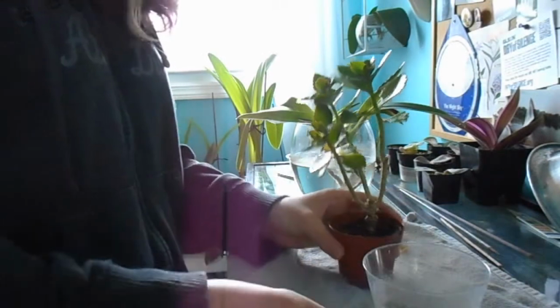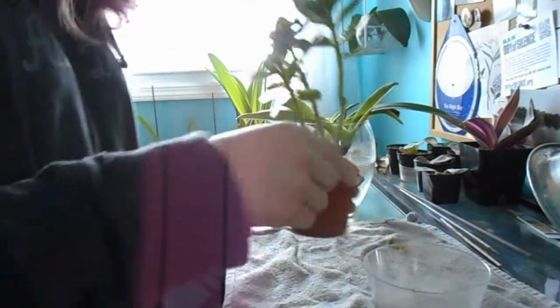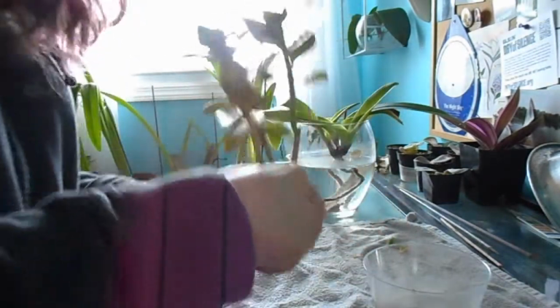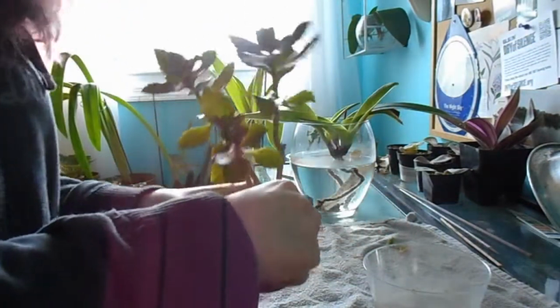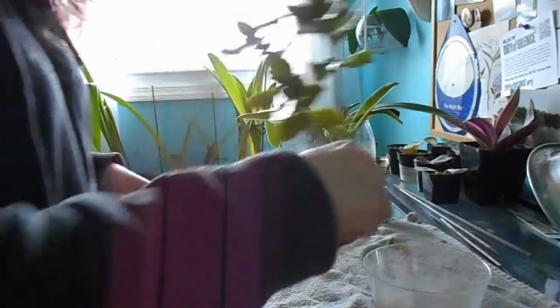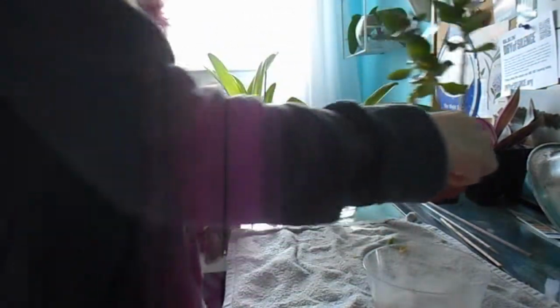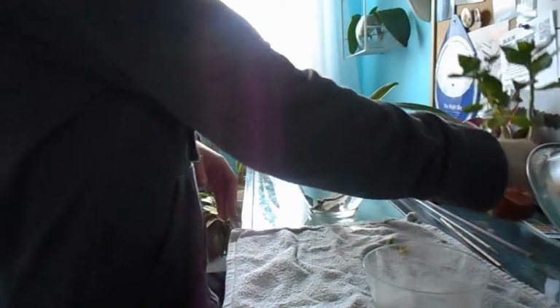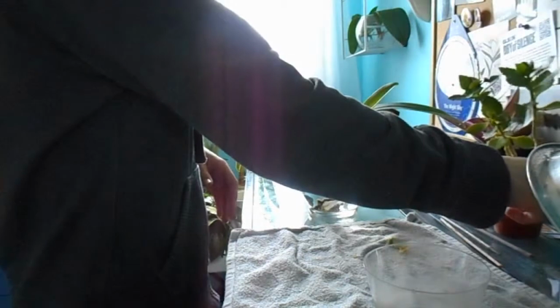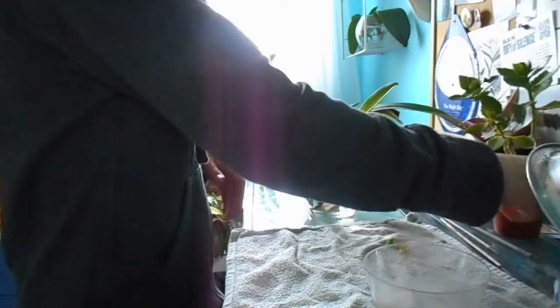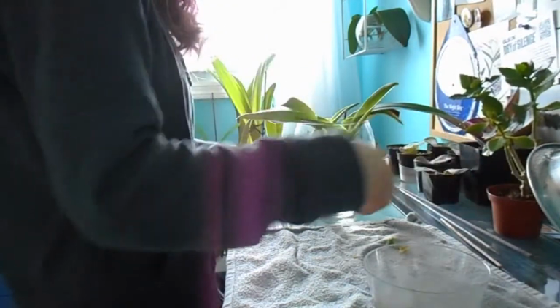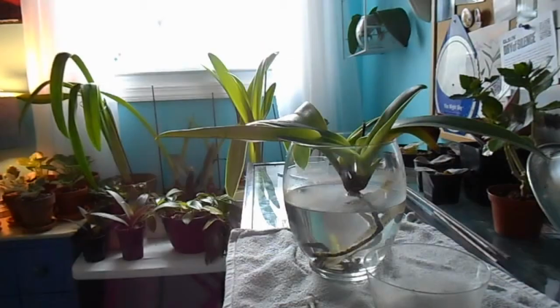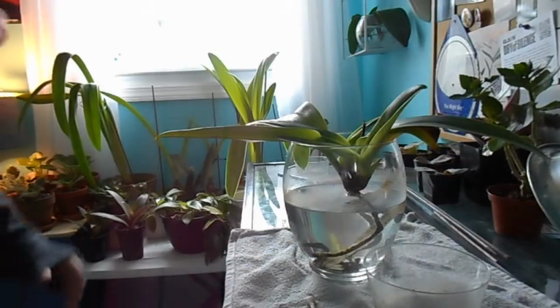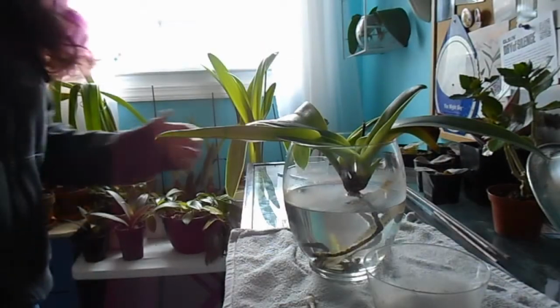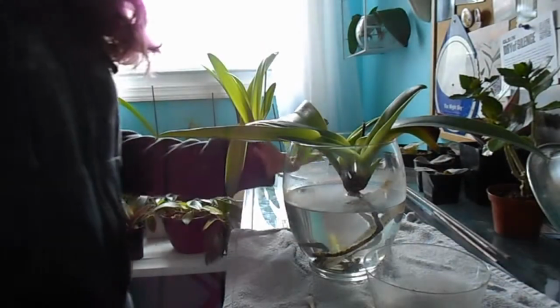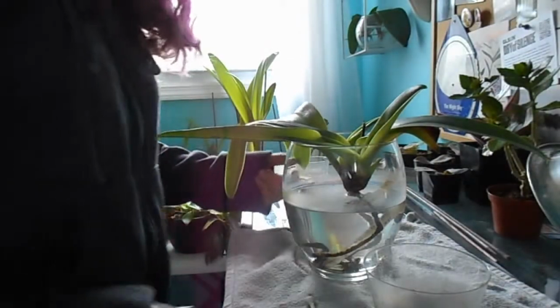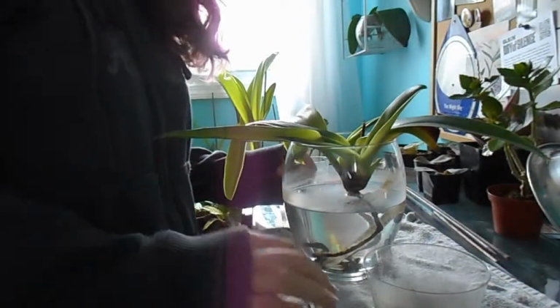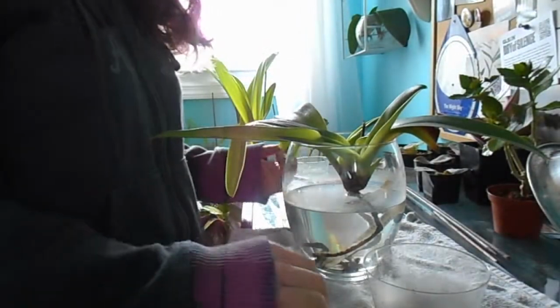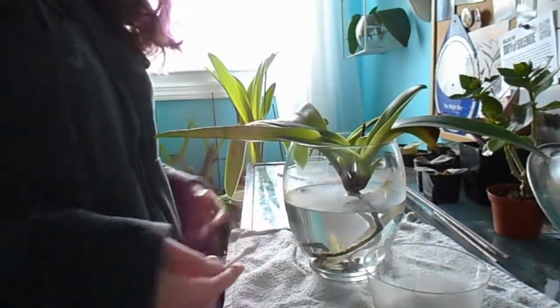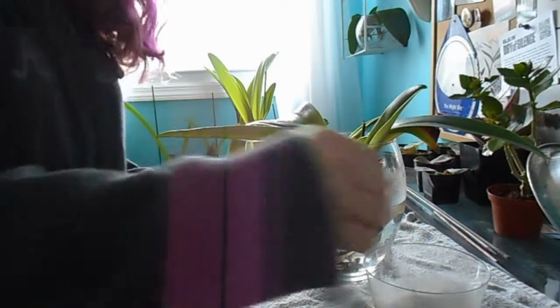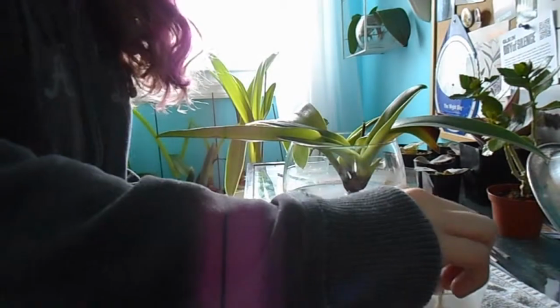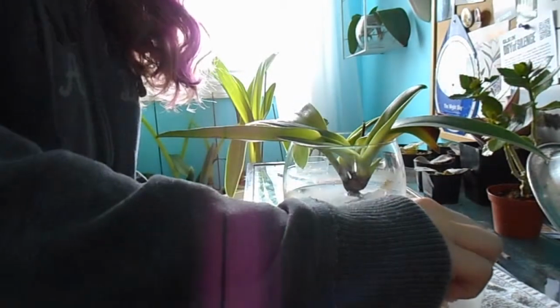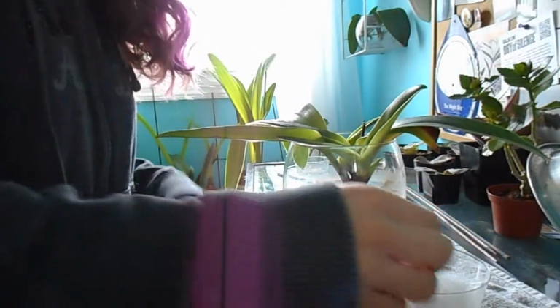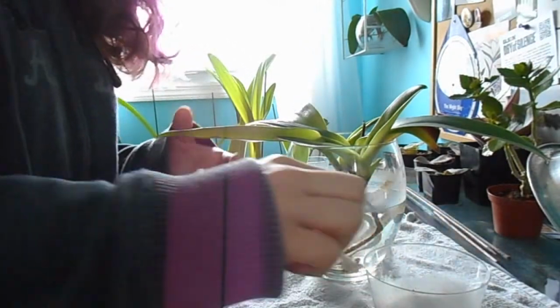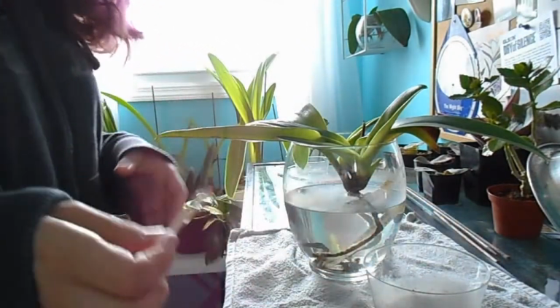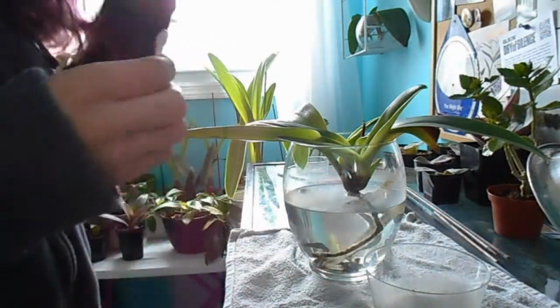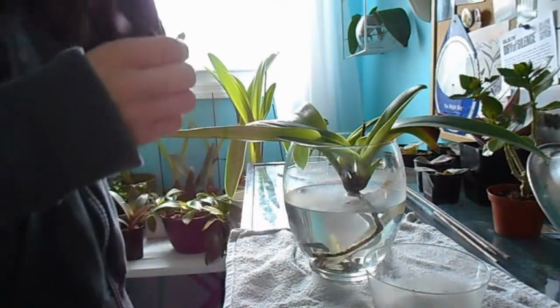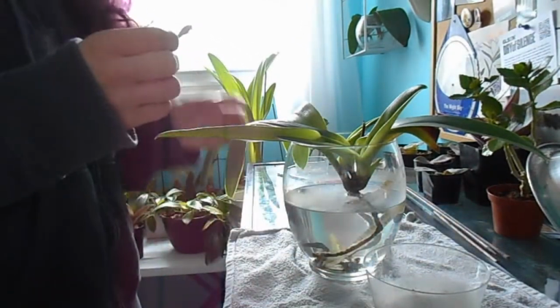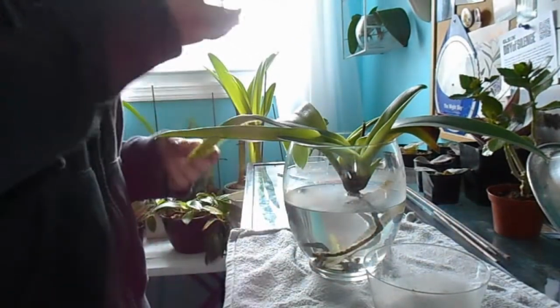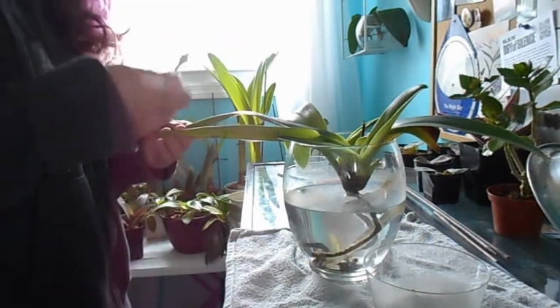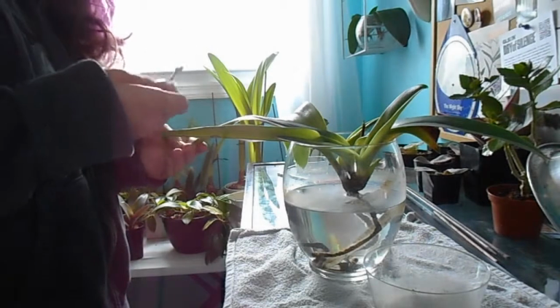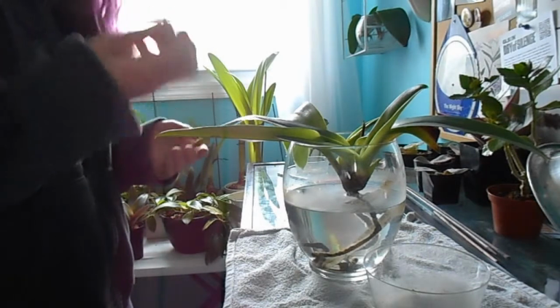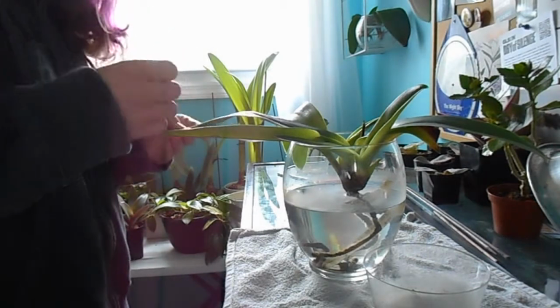I'm done with this one so I'm going to put it off to the side. Now I'm bringing in my Paphiopetalum orchid, and it's pretty much exactly the same as with a succulent or any plant really.